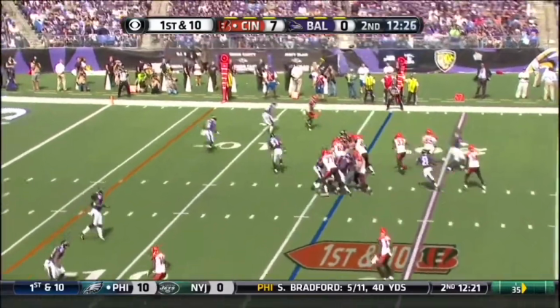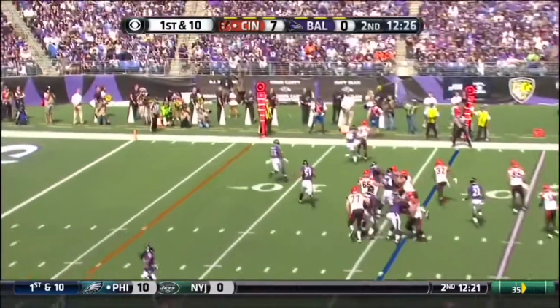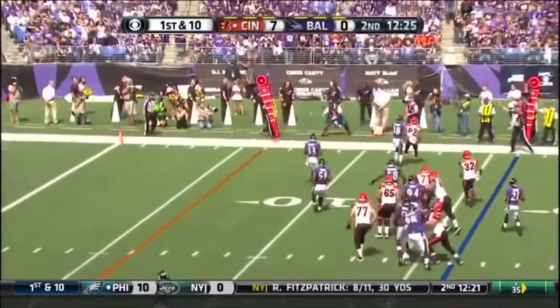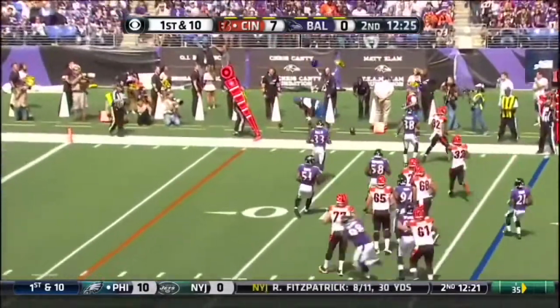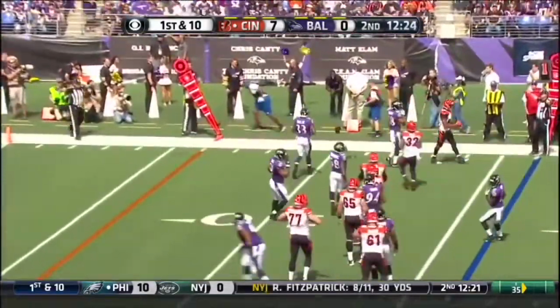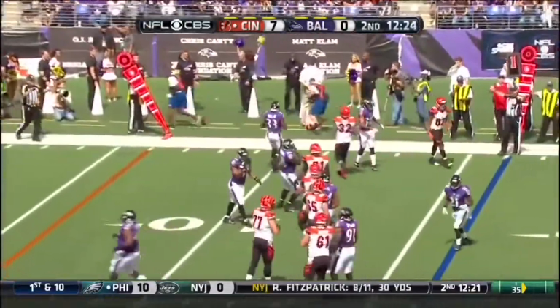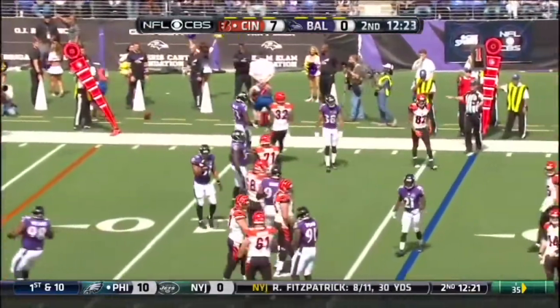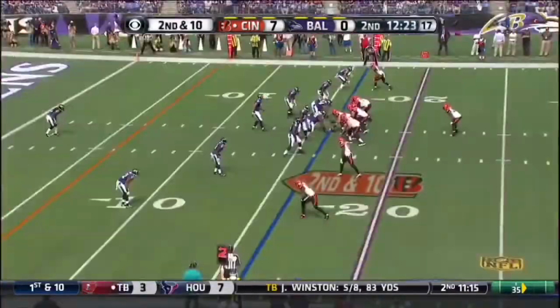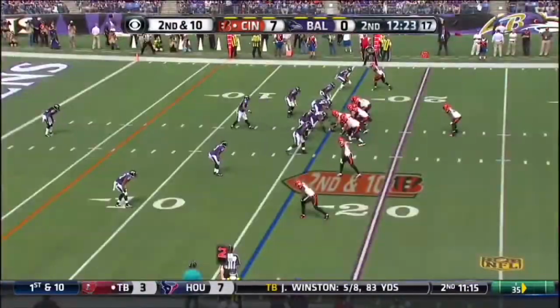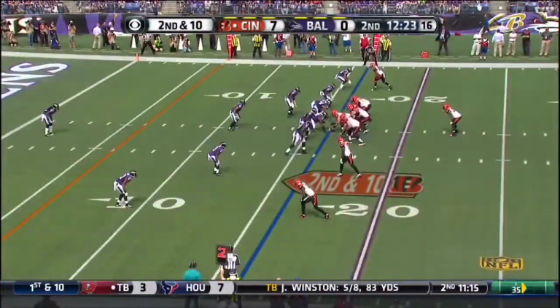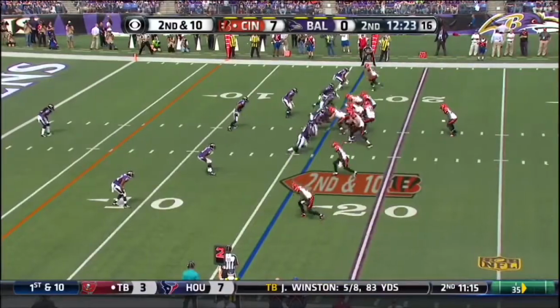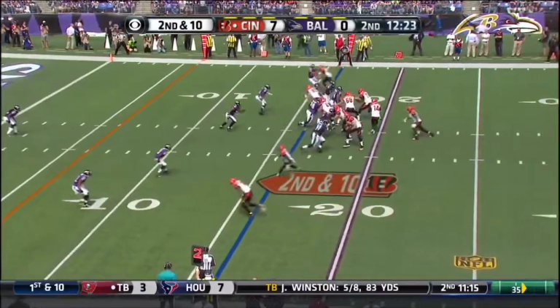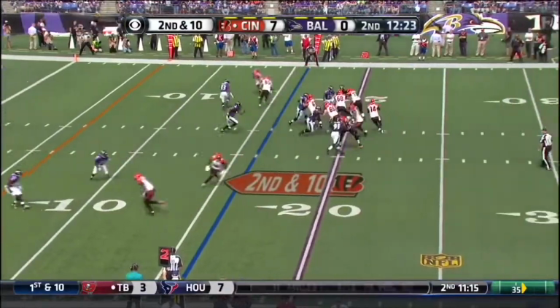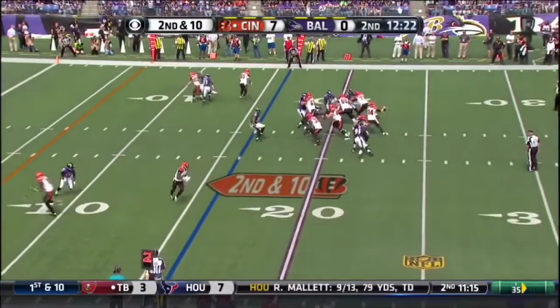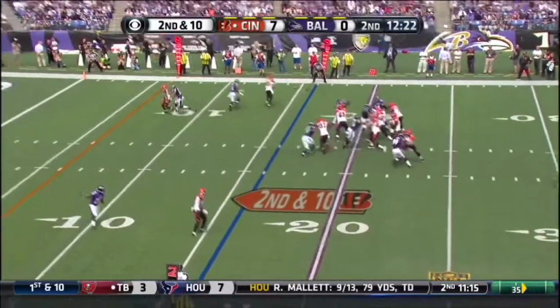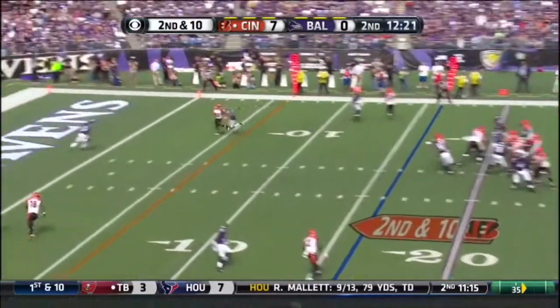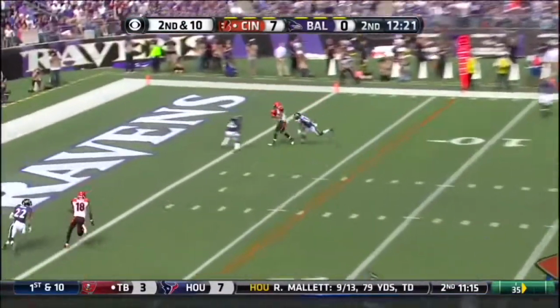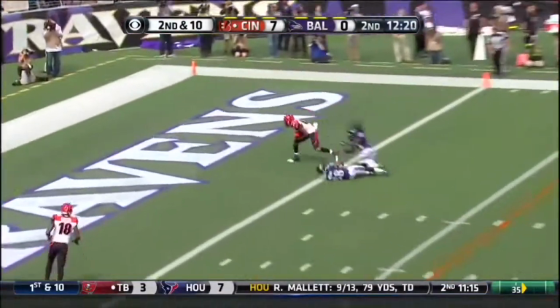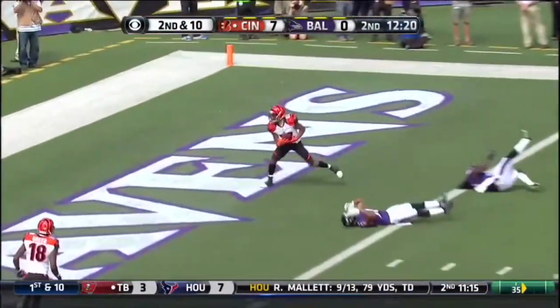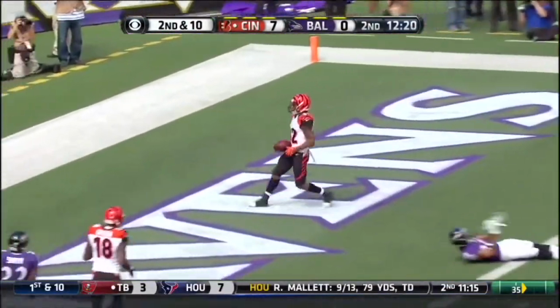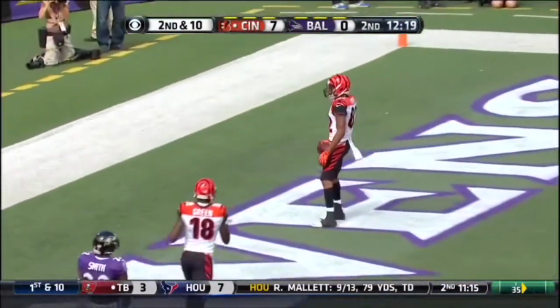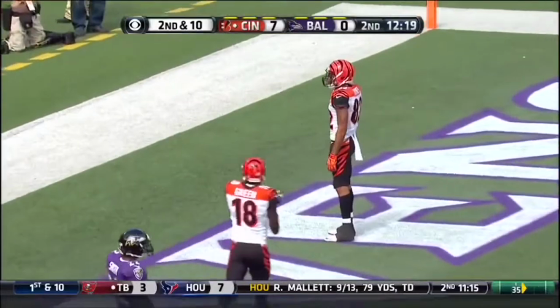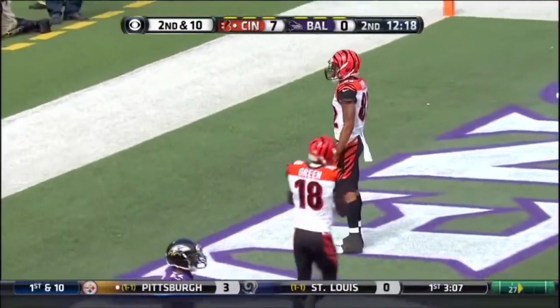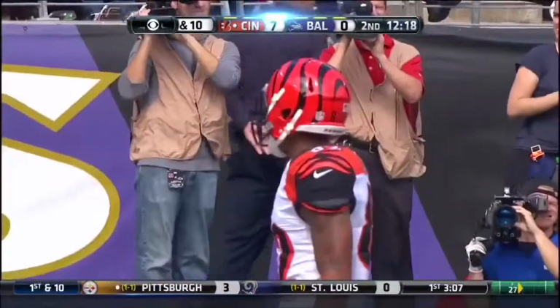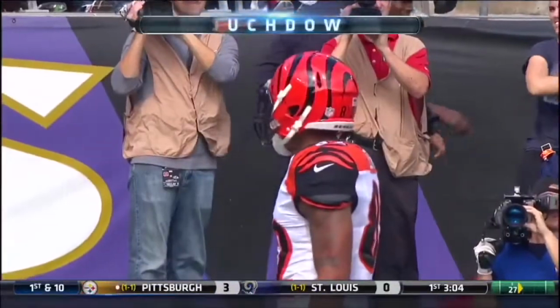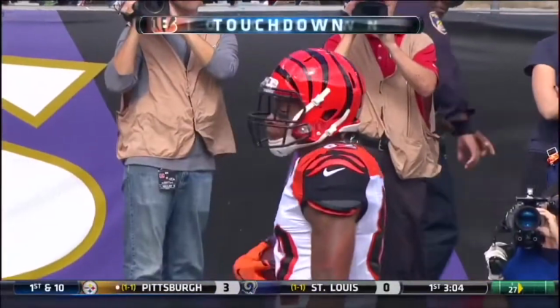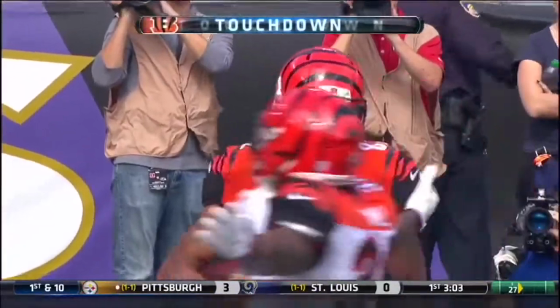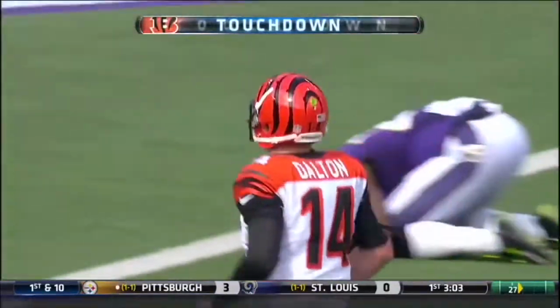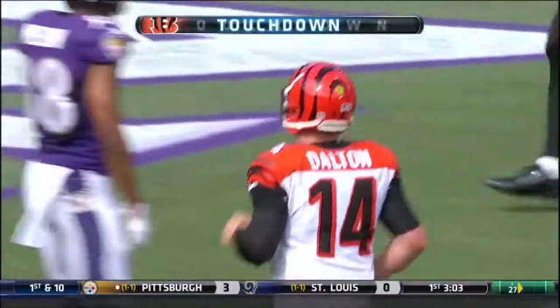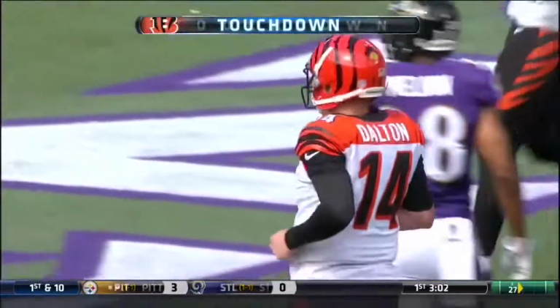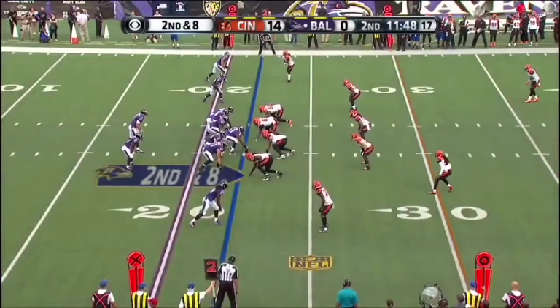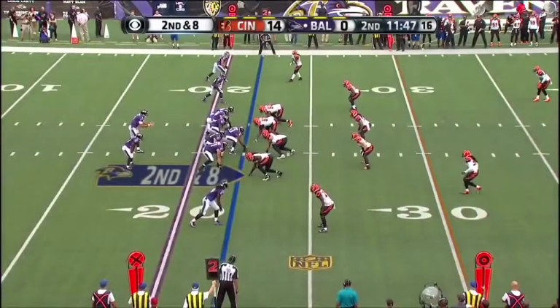Dalton's pass deflected and incomplete. Dalton over the middle, caught. Touchdown, Bengals. Marvin Jones, second straight week with a touchdown.